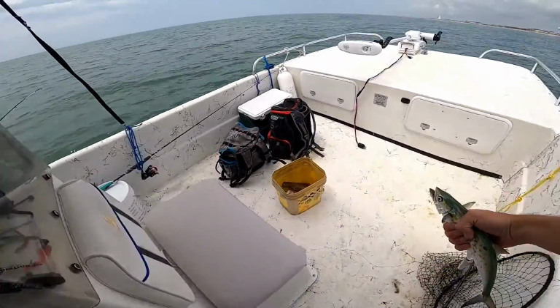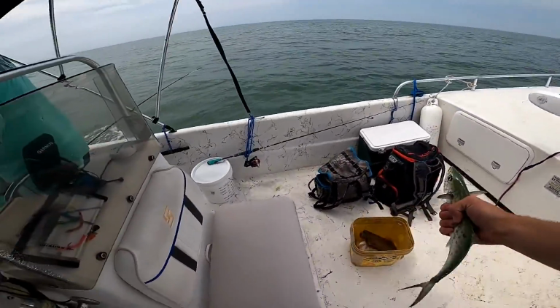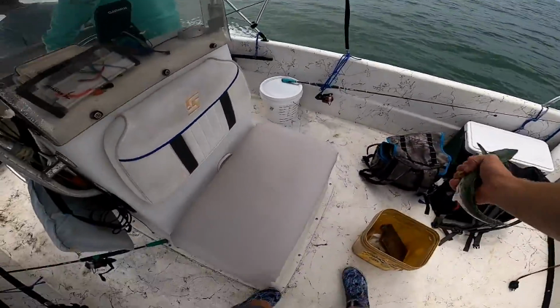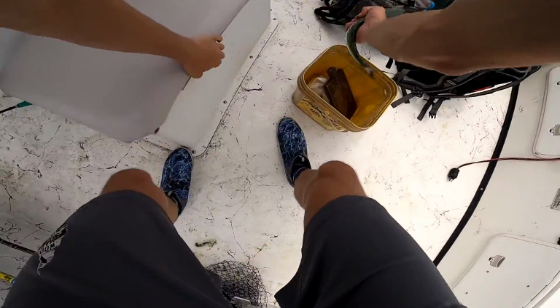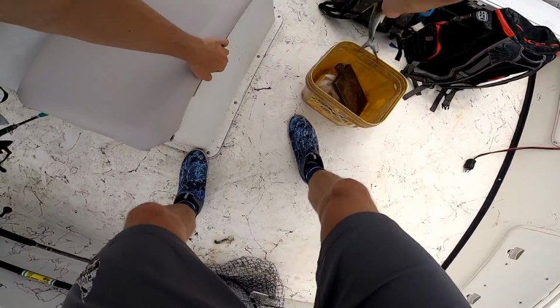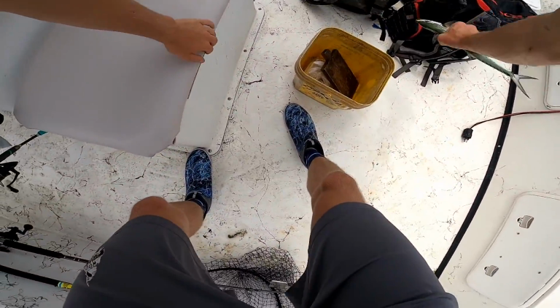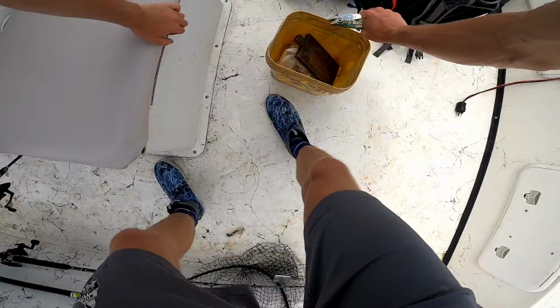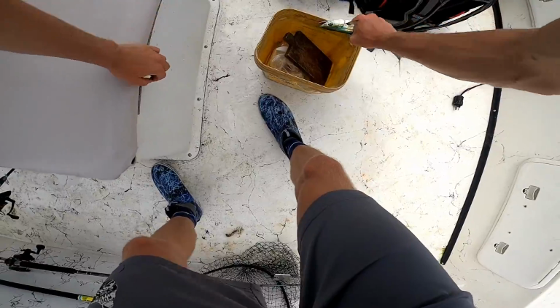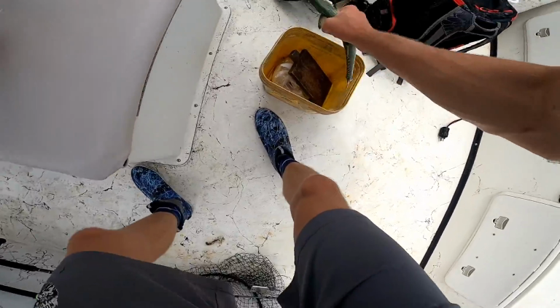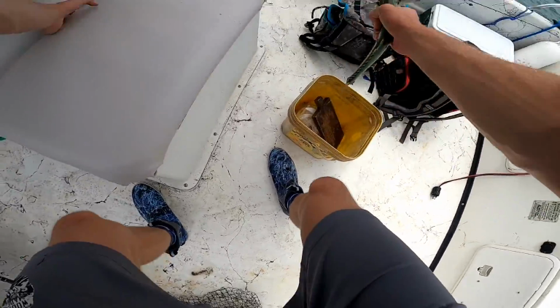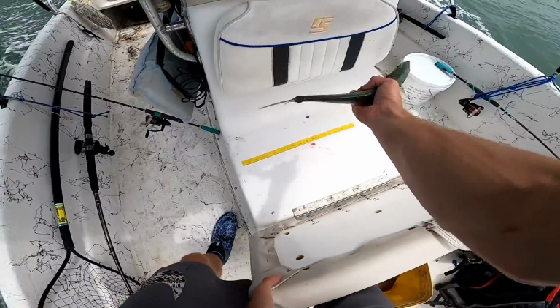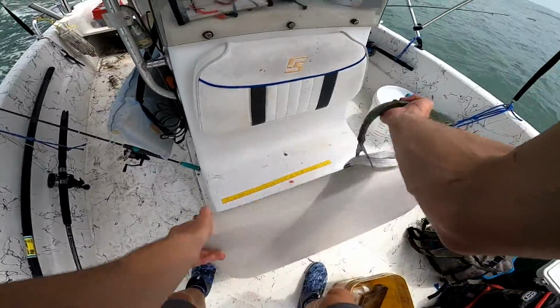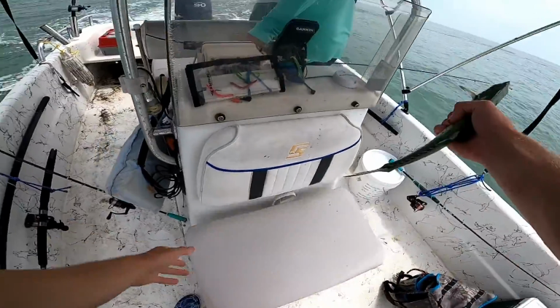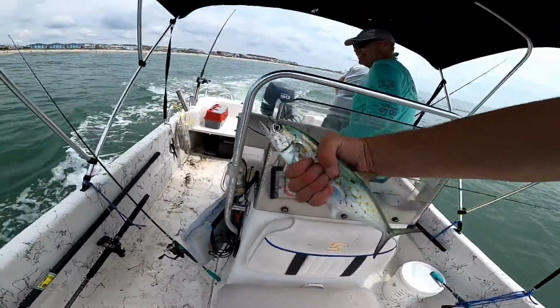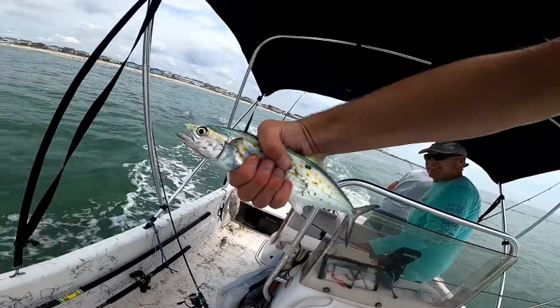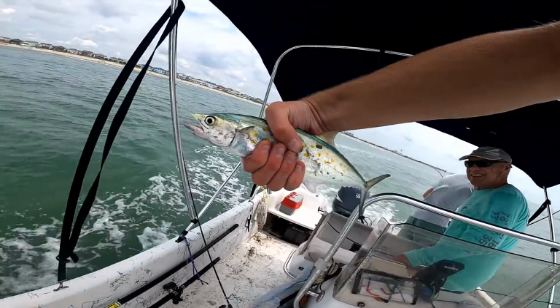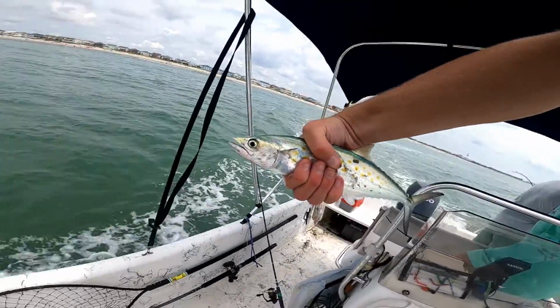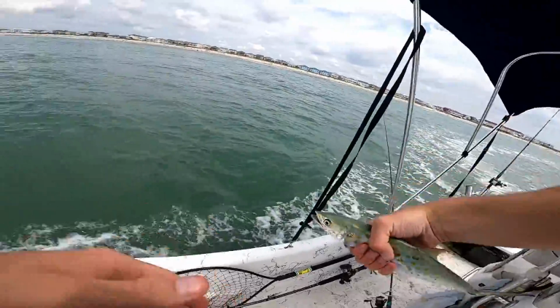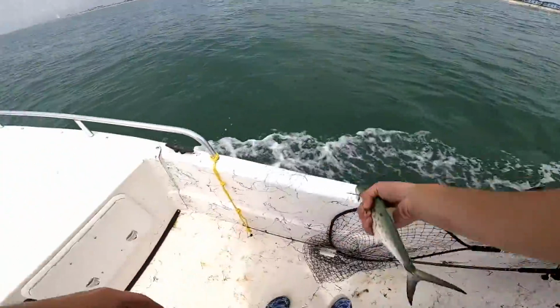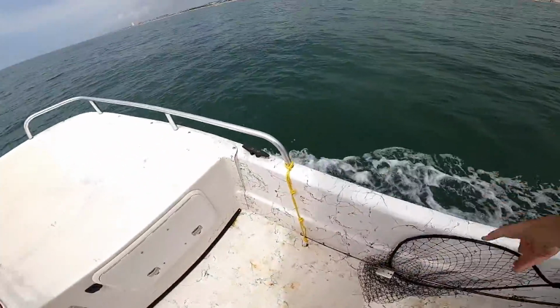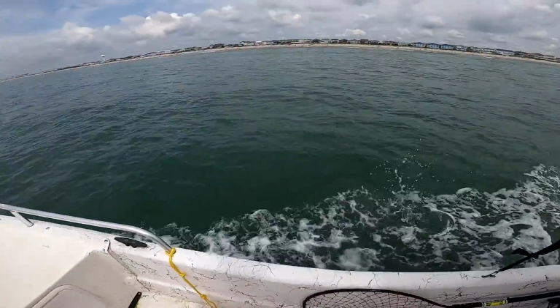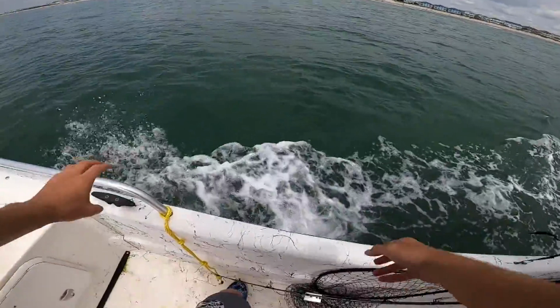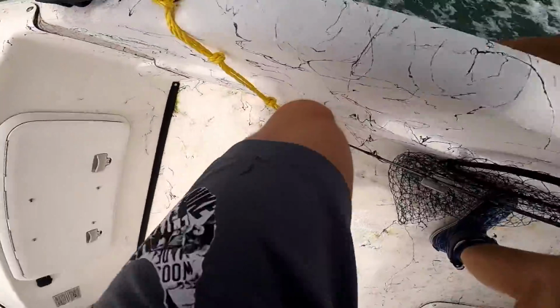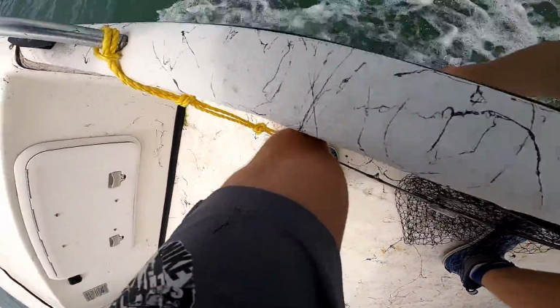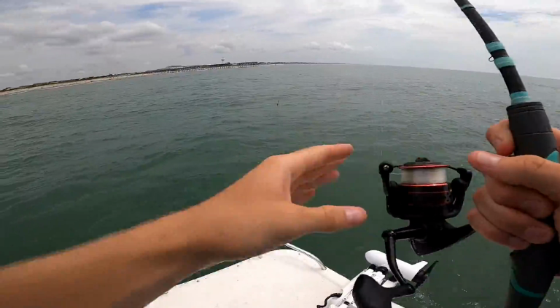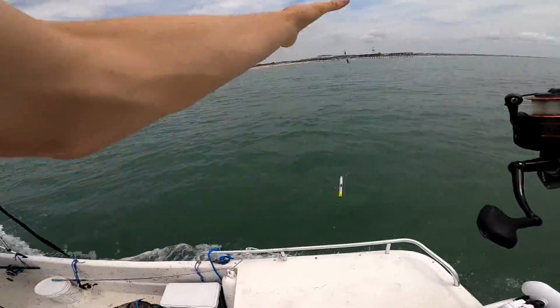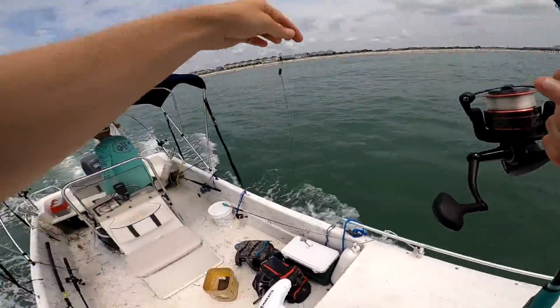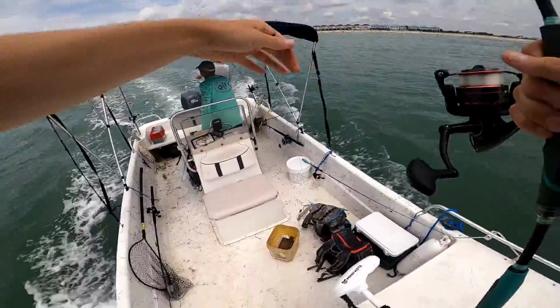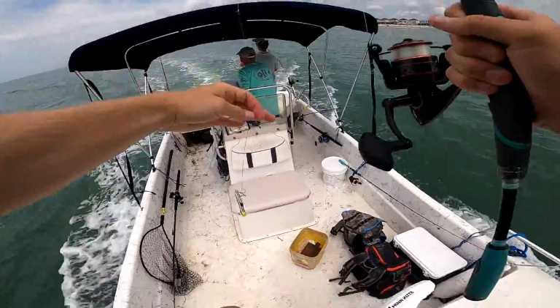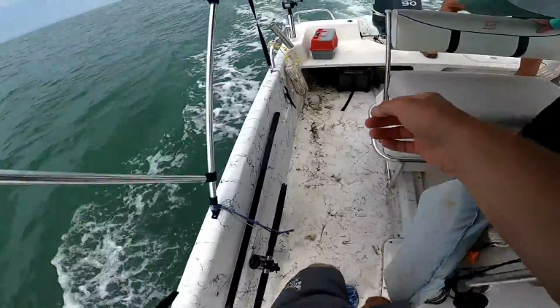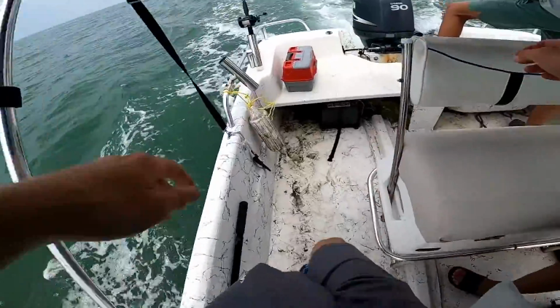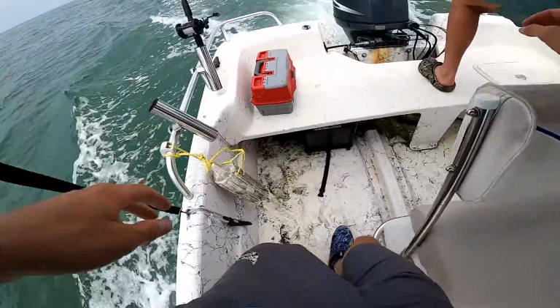It's got to be 12 inches. Oh God, he's flicking crap everywhere. He's short. He is? Yeah, he's a little short, guys. Get it back in the water. All right, I'm going to help you get him. Hold on.